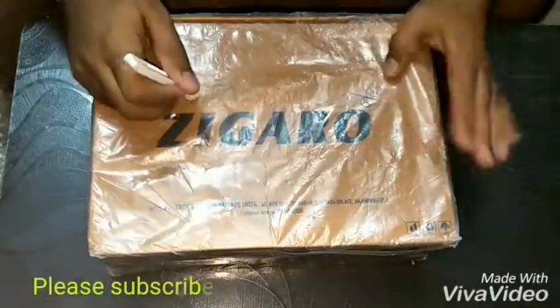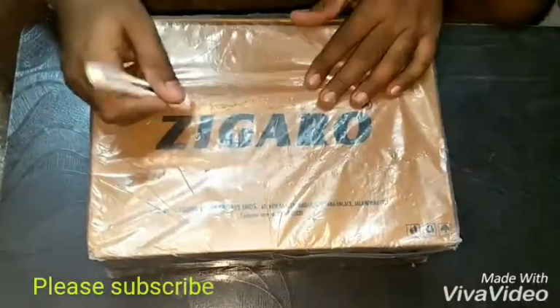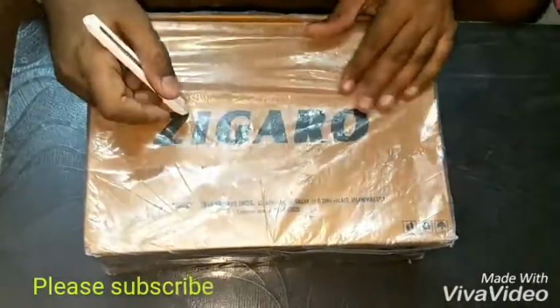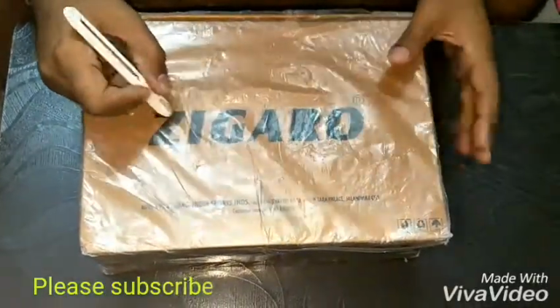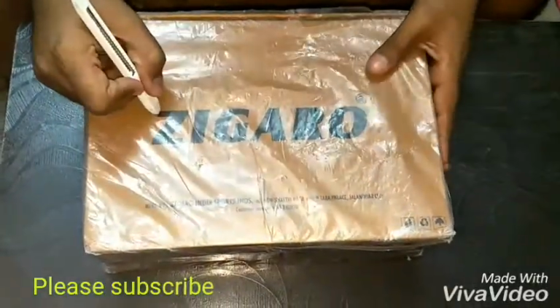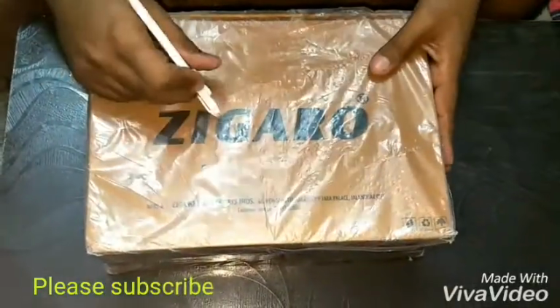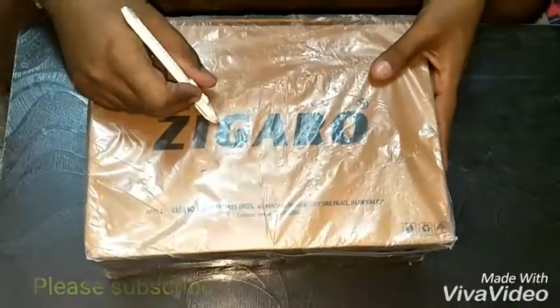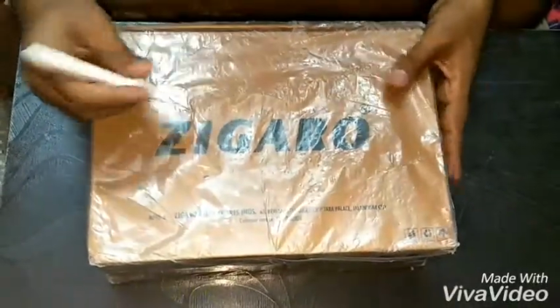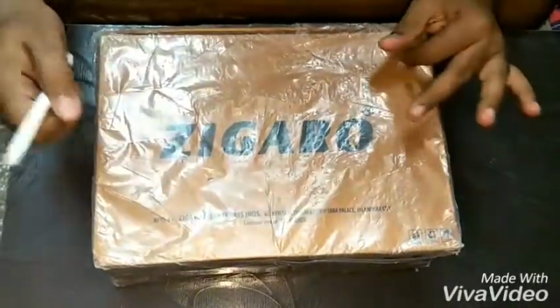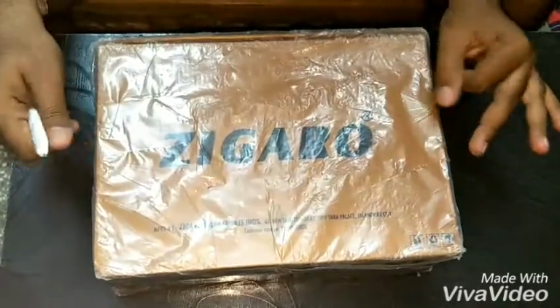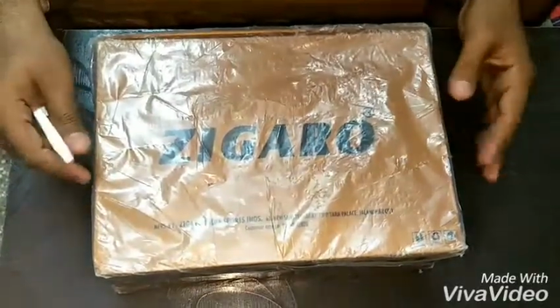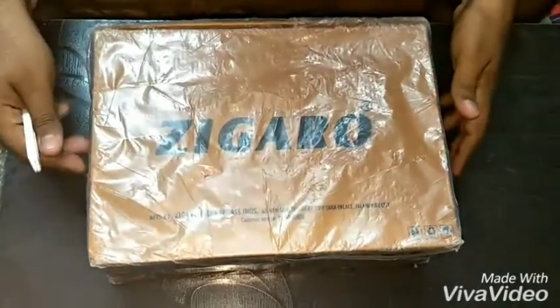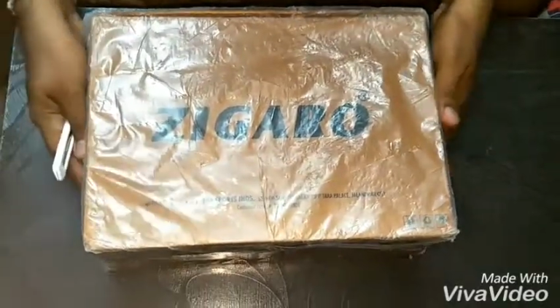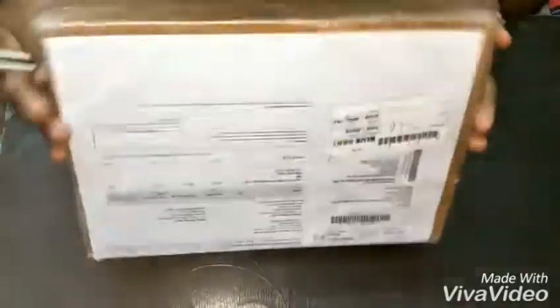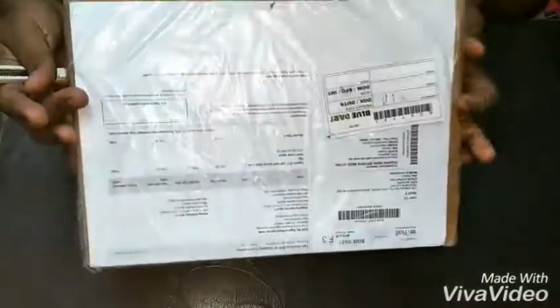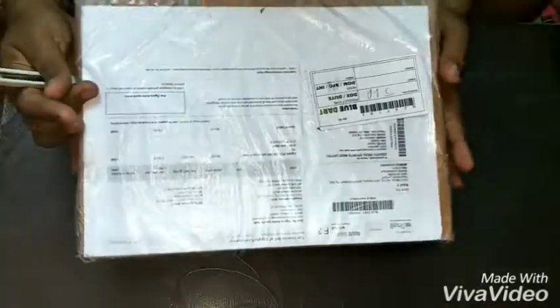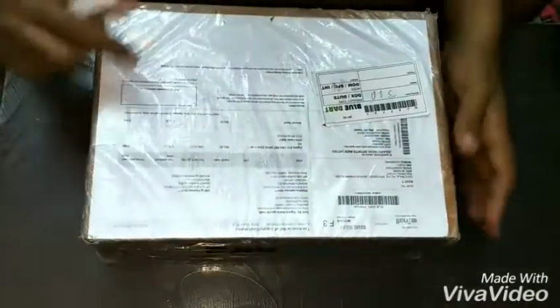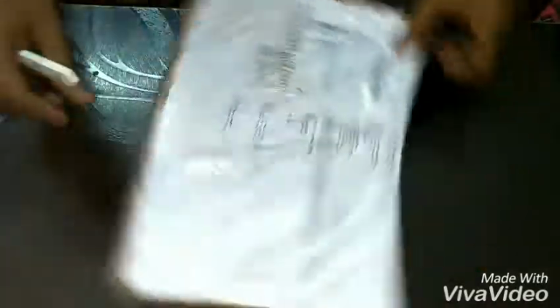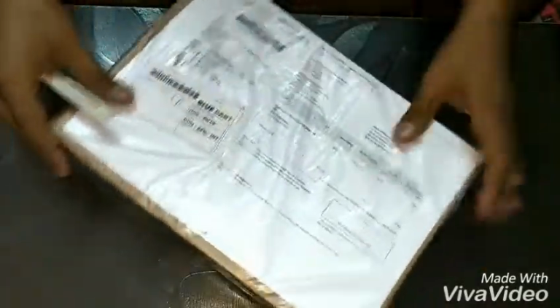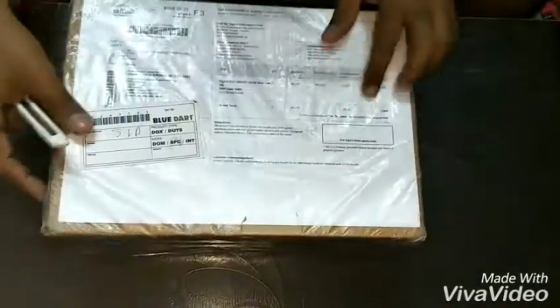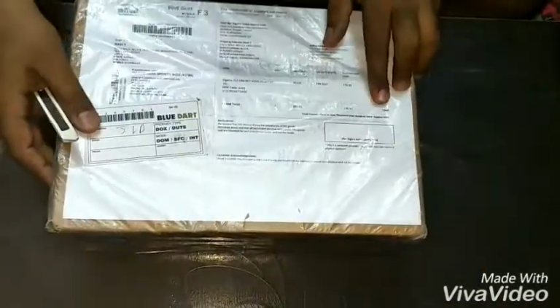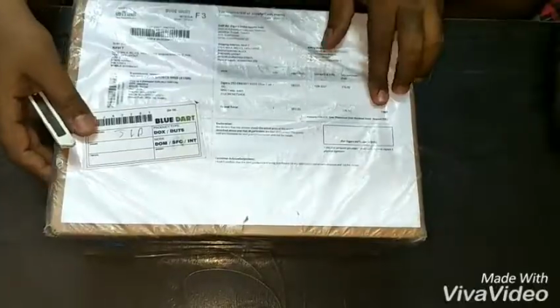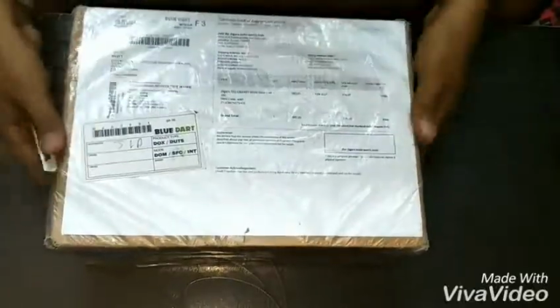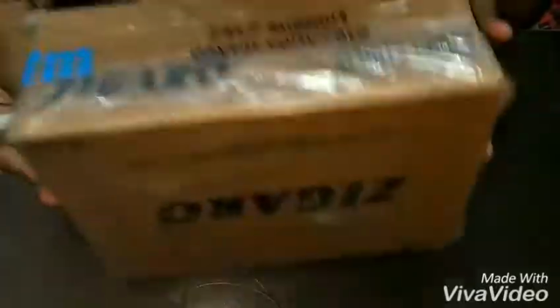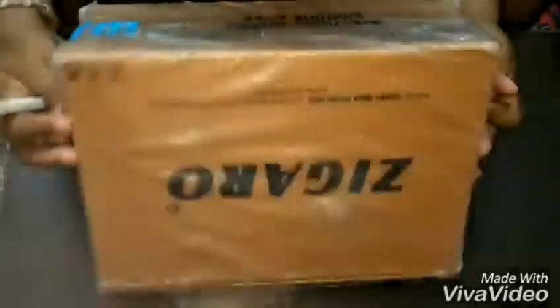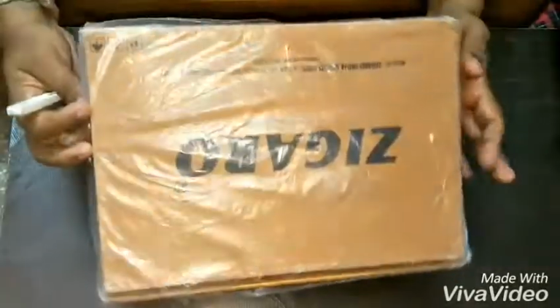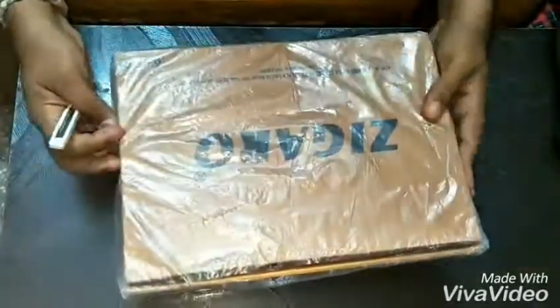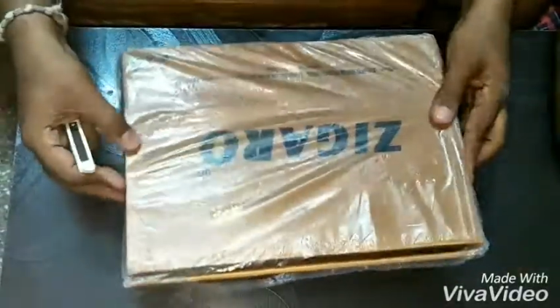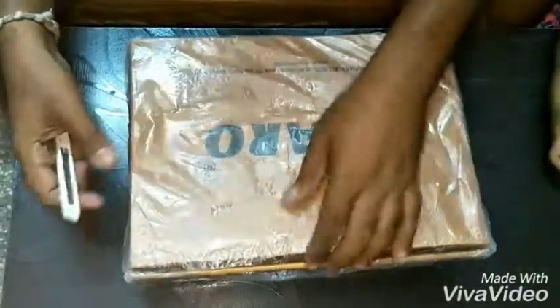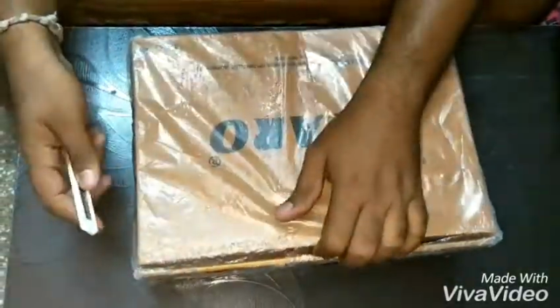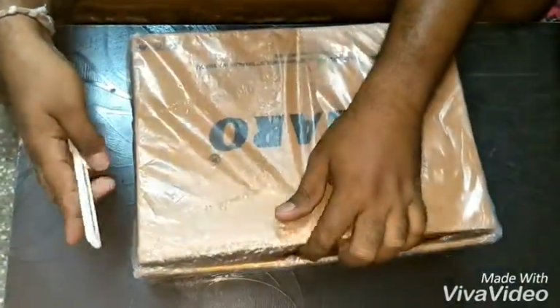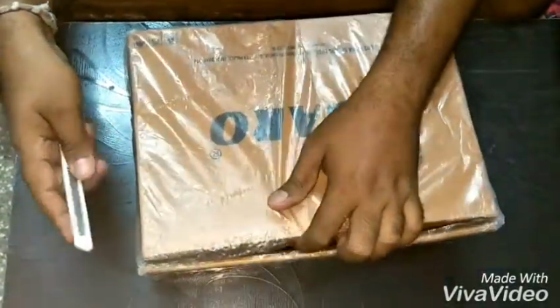I am going to unbox Chigaro sport shoes which I bought from BPM for Rs. 1100. Now let's quickly unbox this and see what is inside this box.